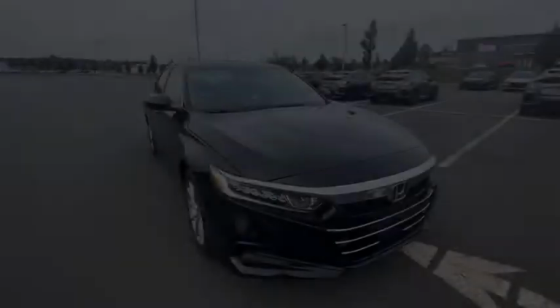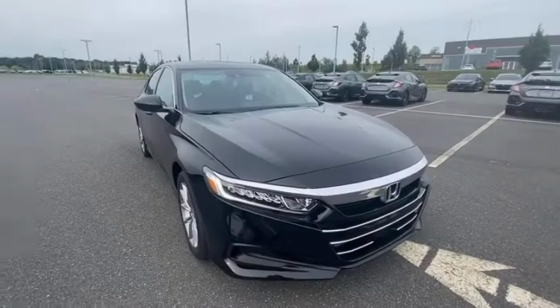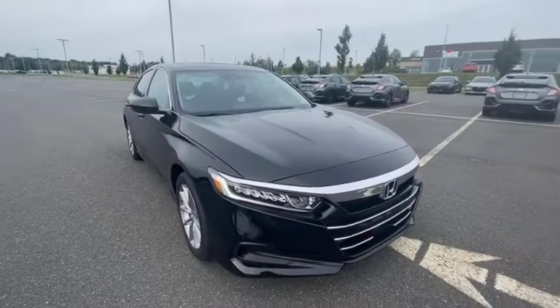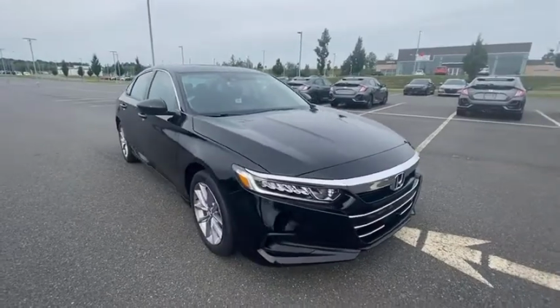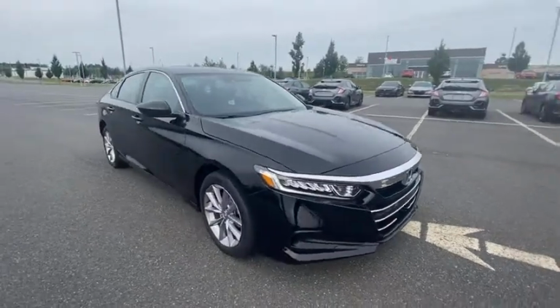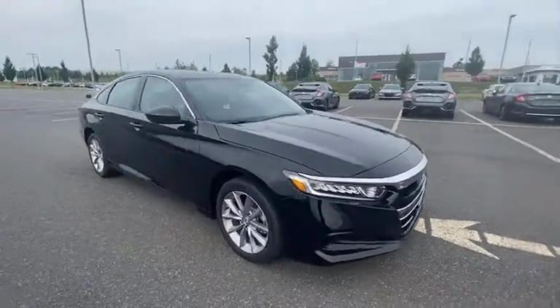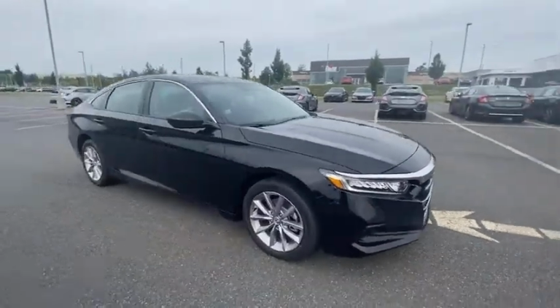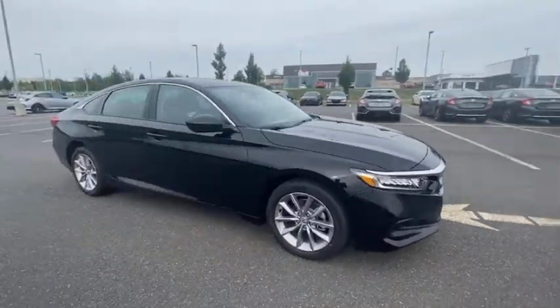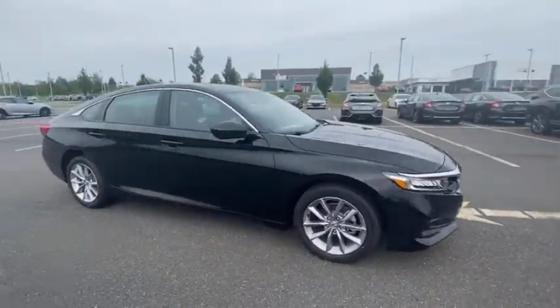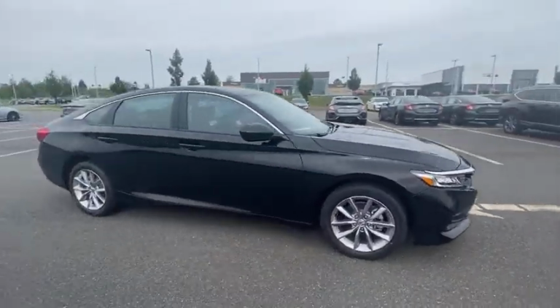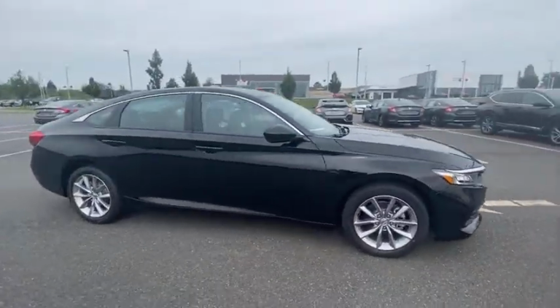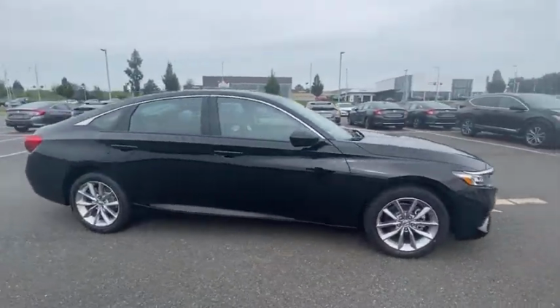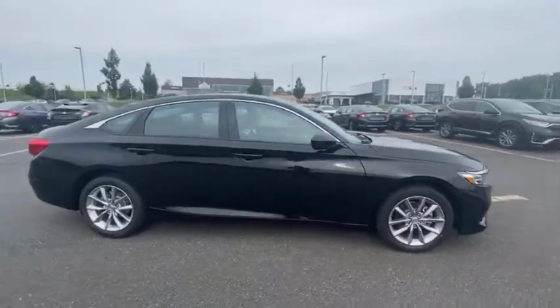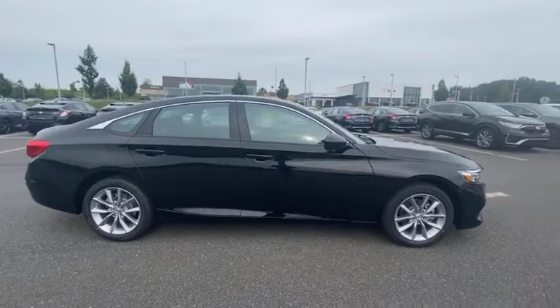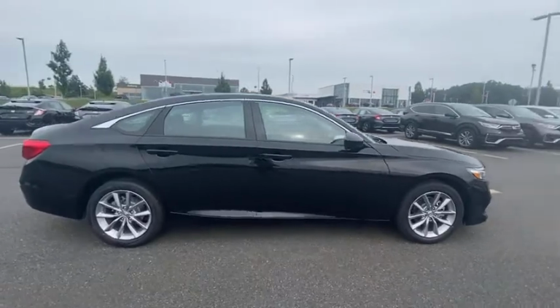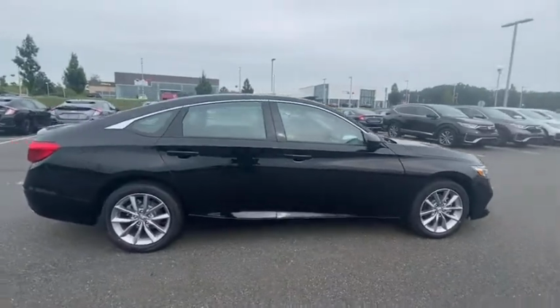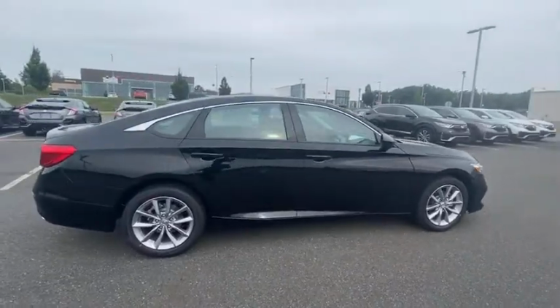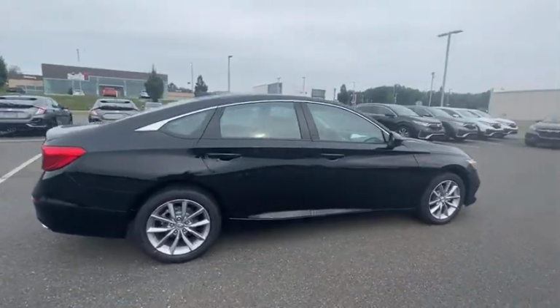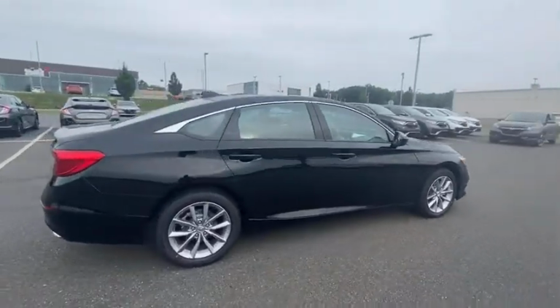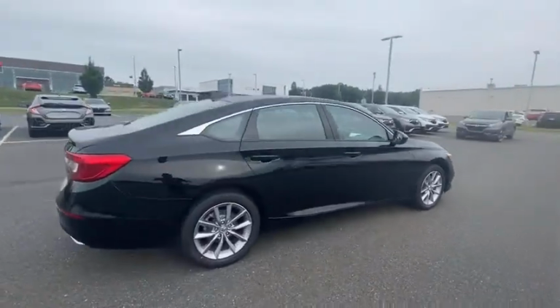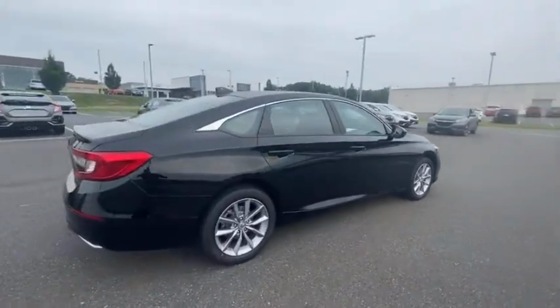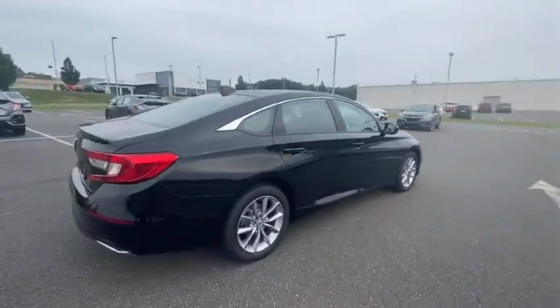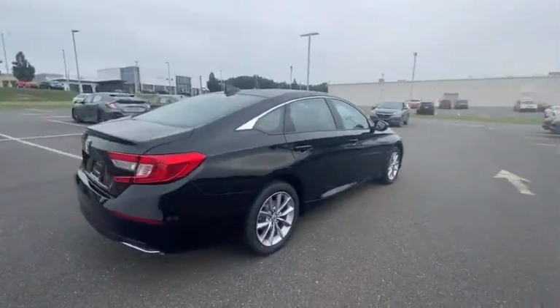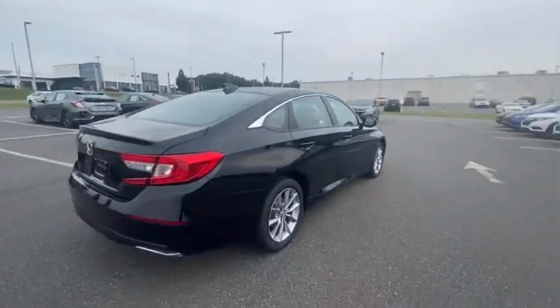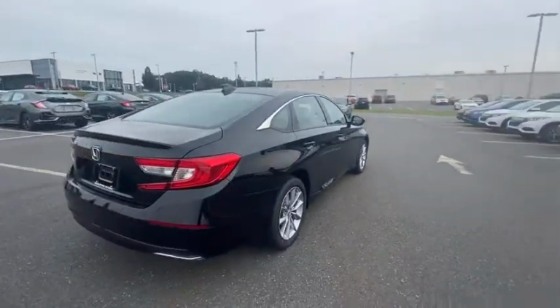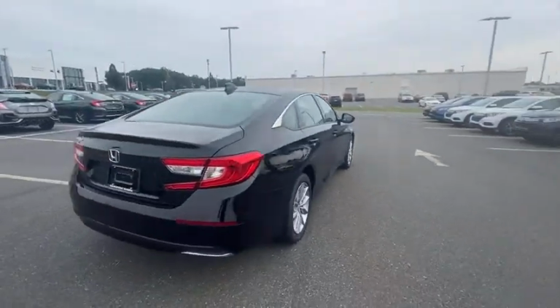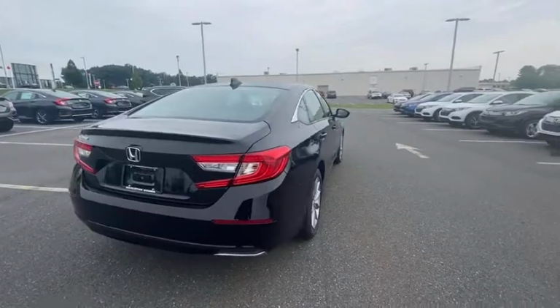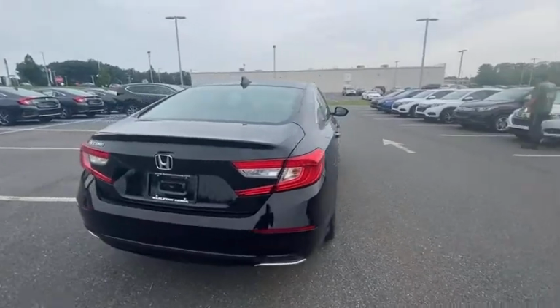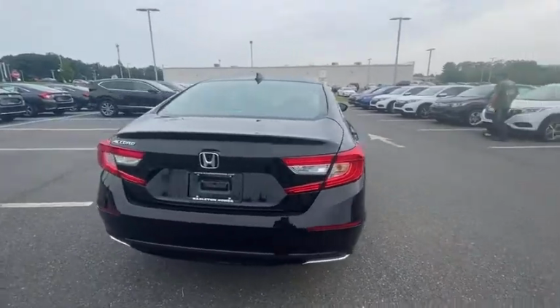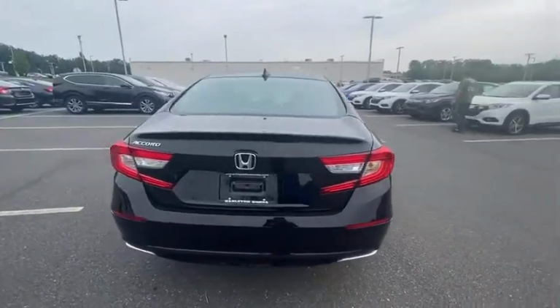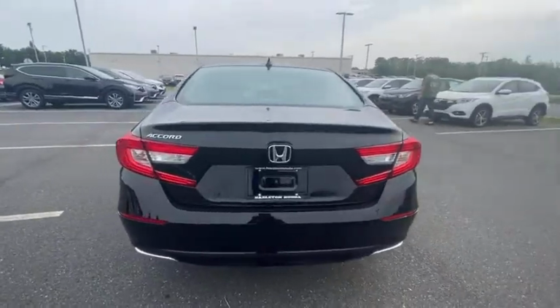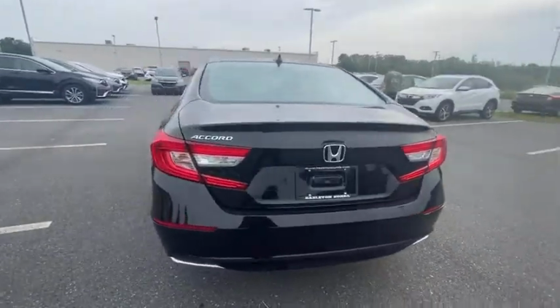Make a great choice today with the 2021 Accord — ingeniously simple, yet overflowing with luxury and technological creativity. All that and more in the Accord.